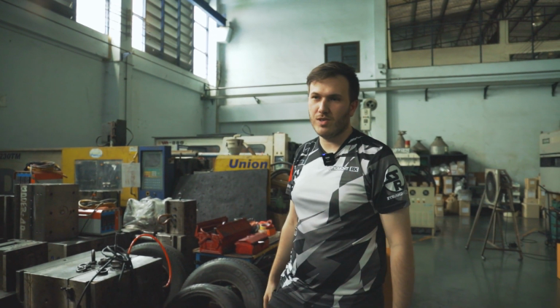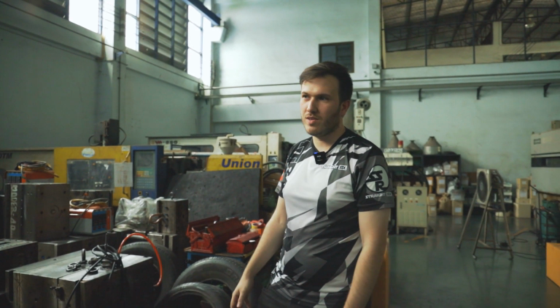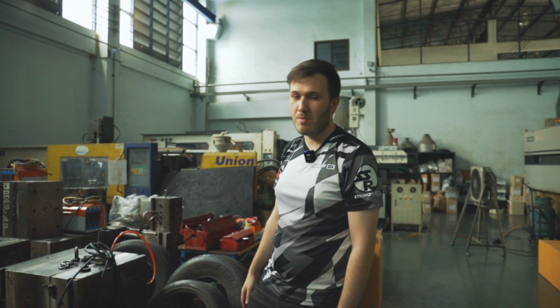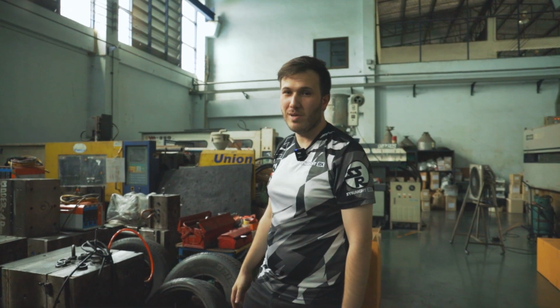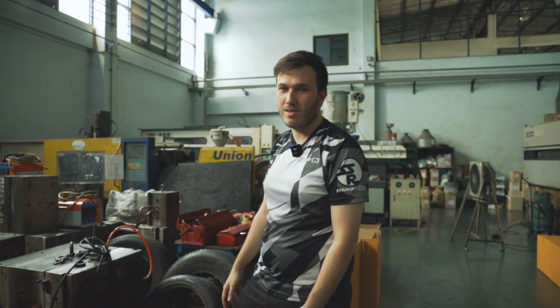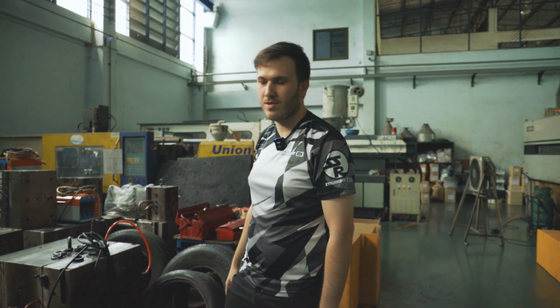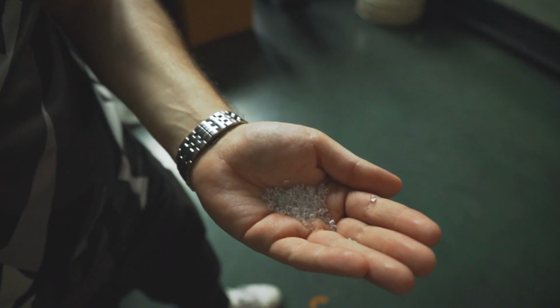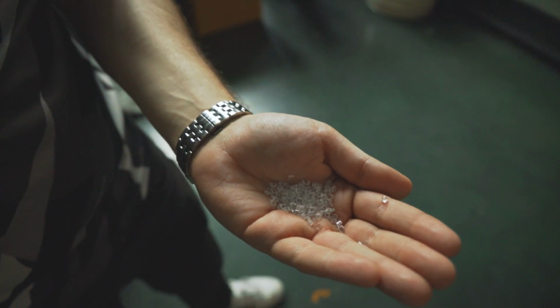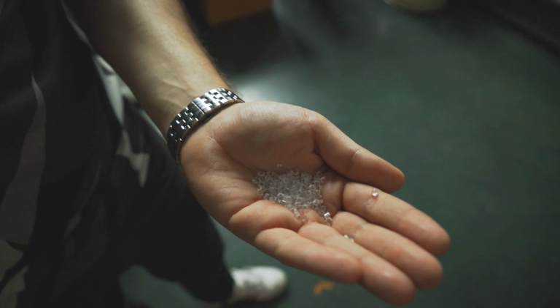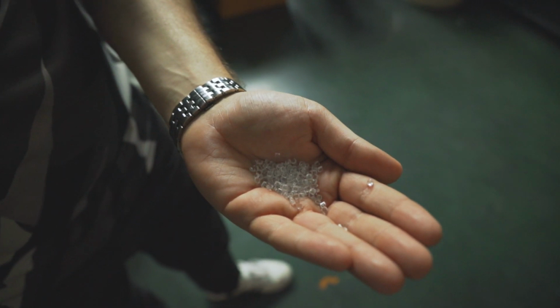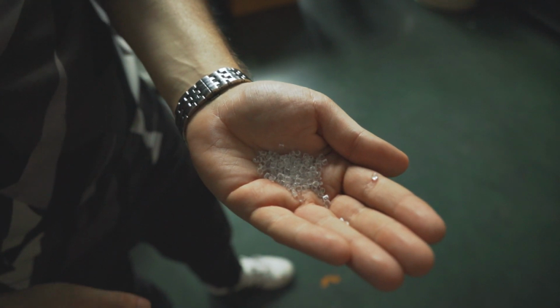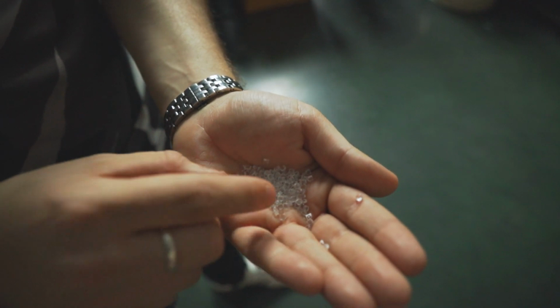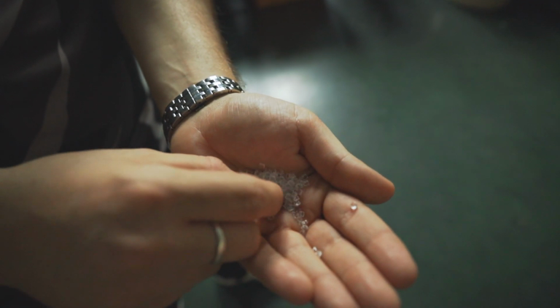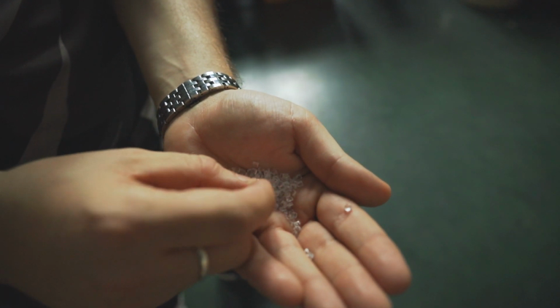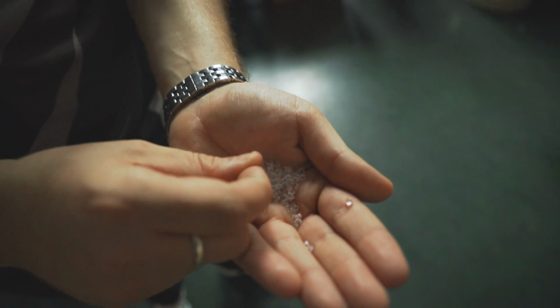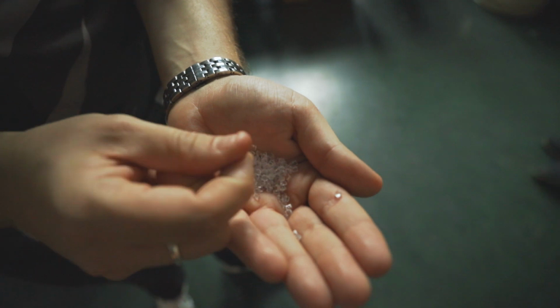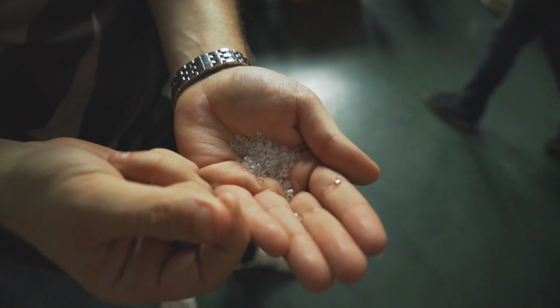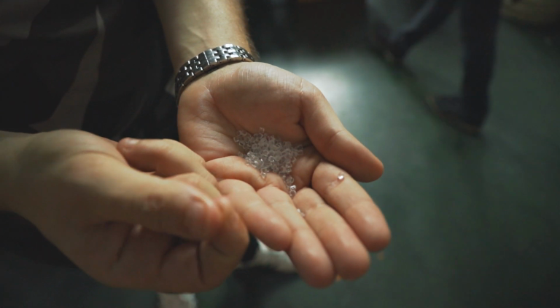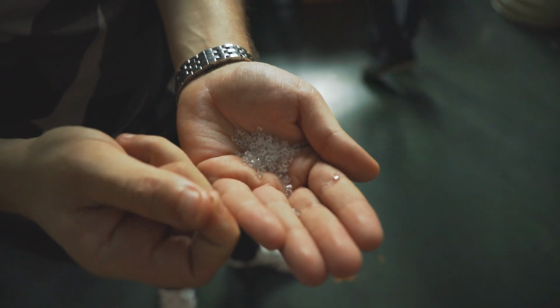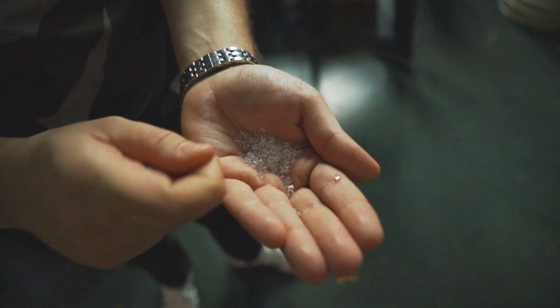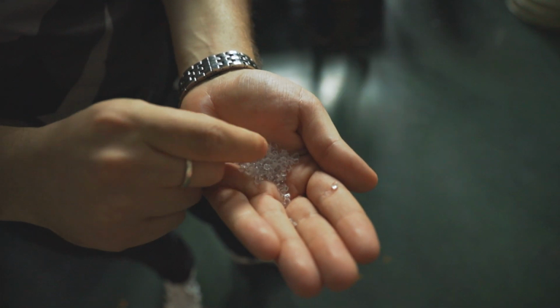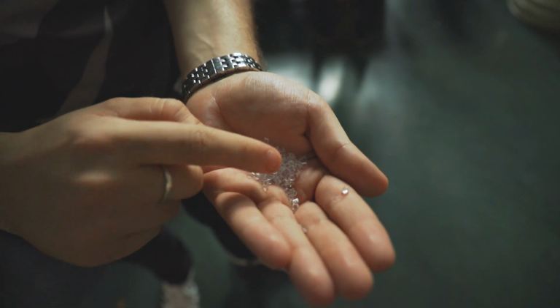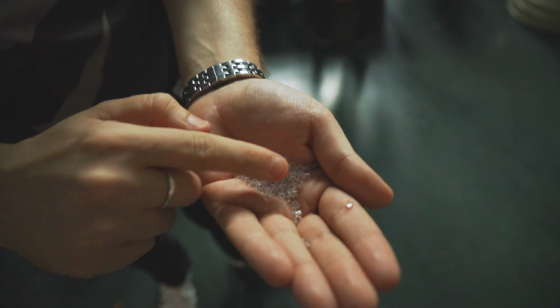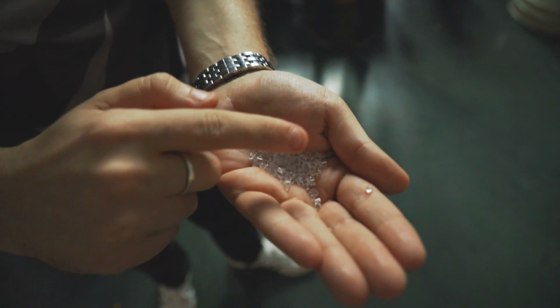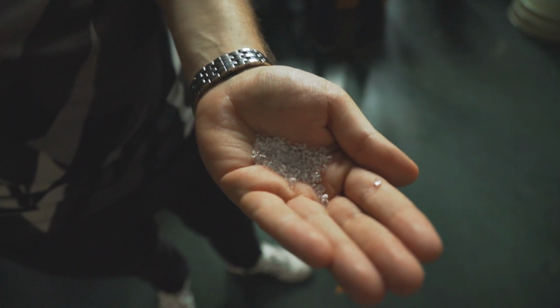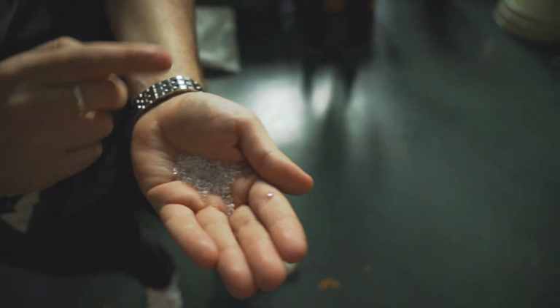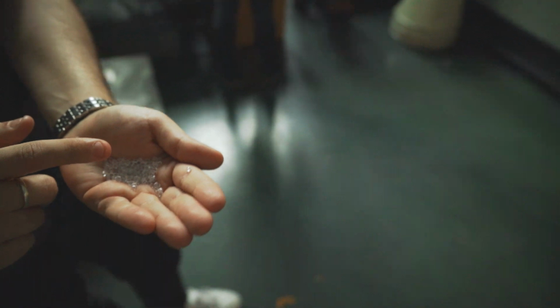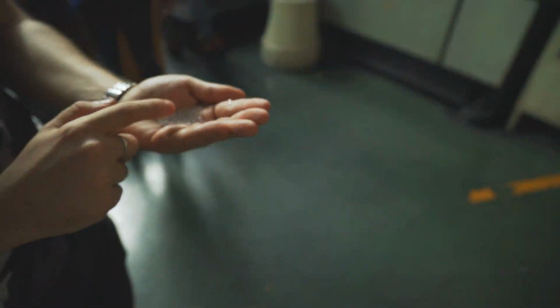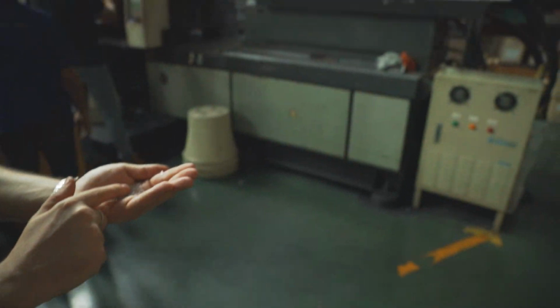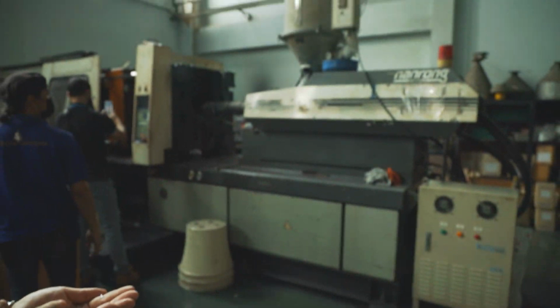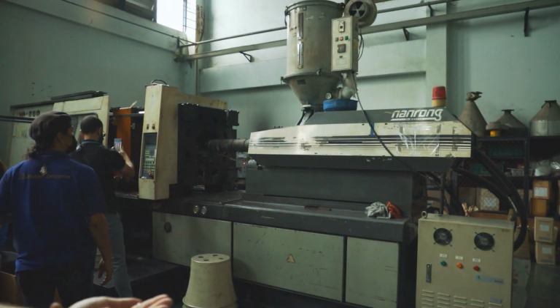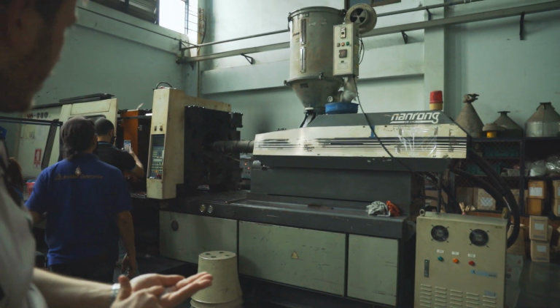This is the polycarbonate plastic — it's like small flakes of polycarbonate. It's stored in this machine and then goes down to the injection.